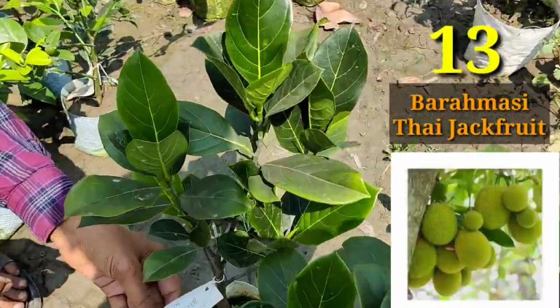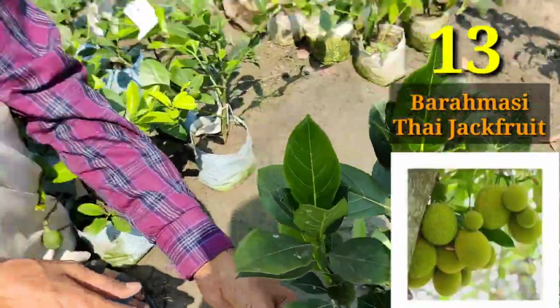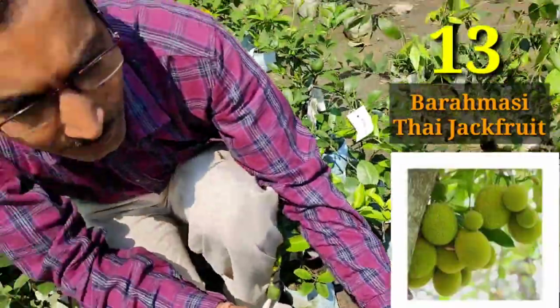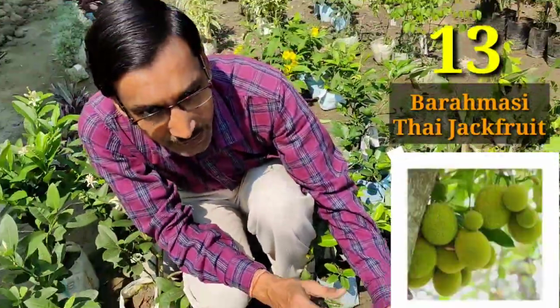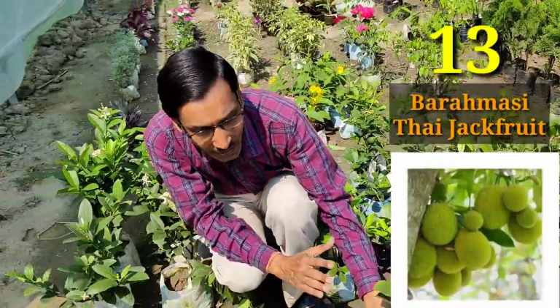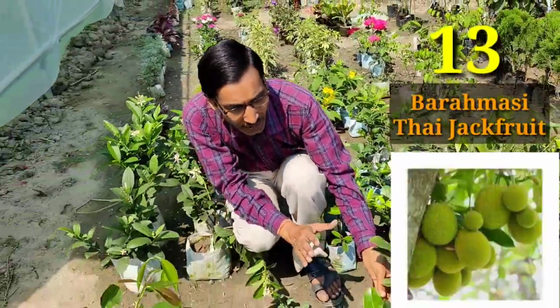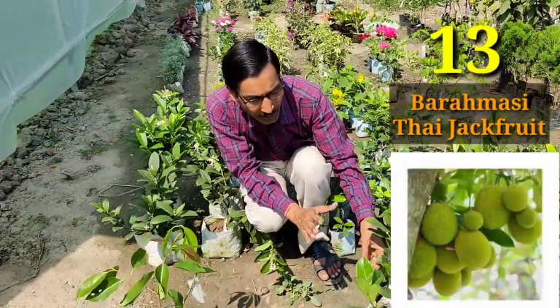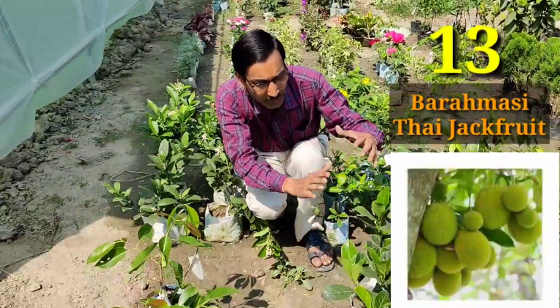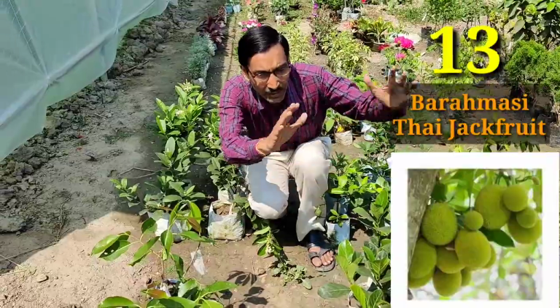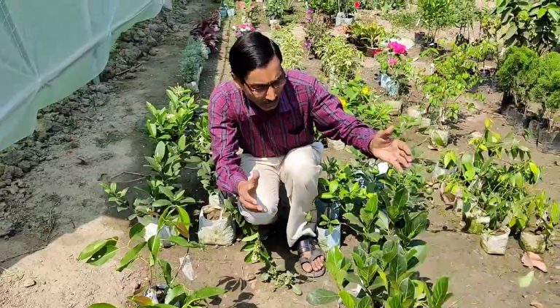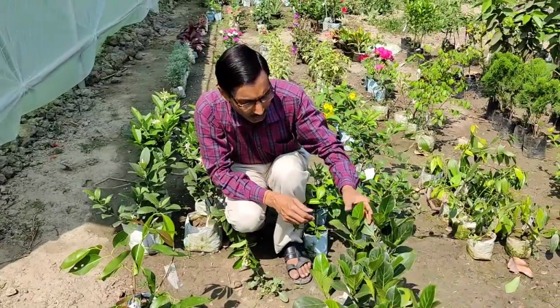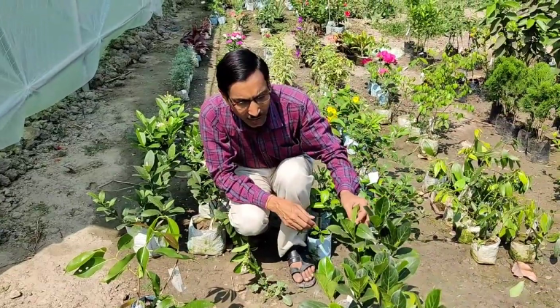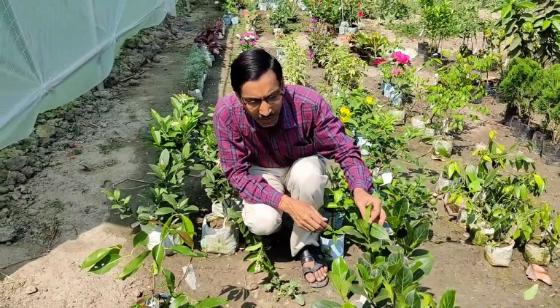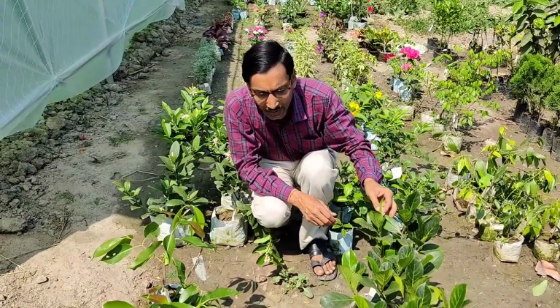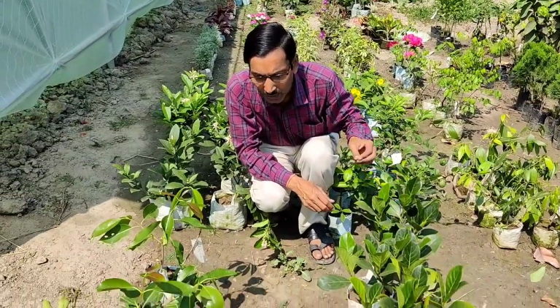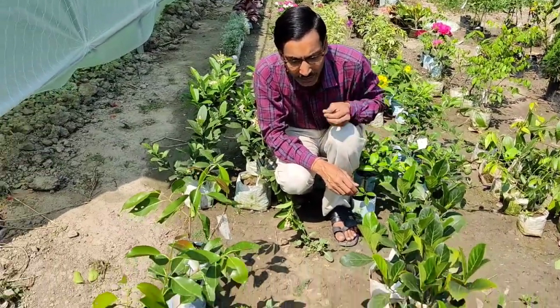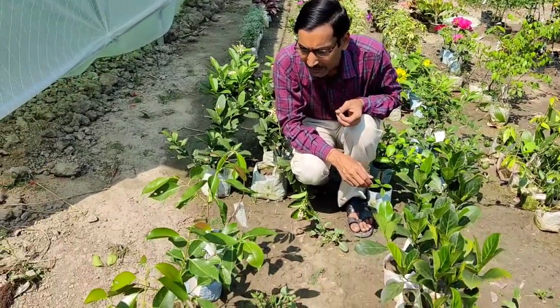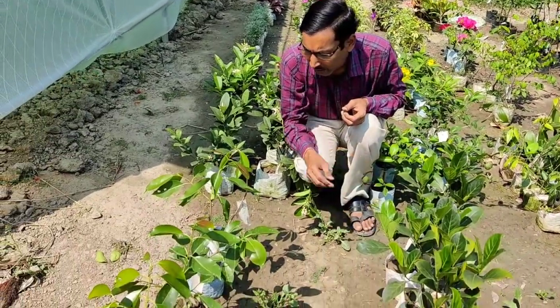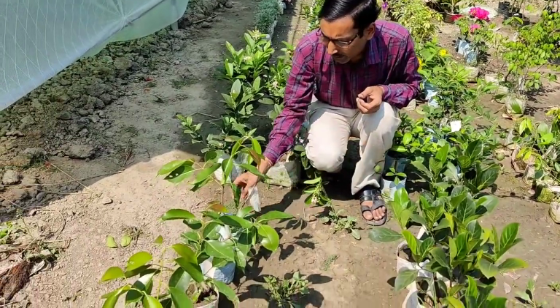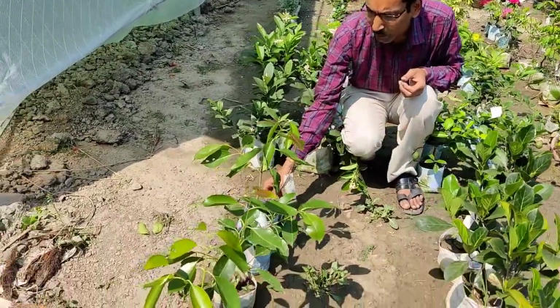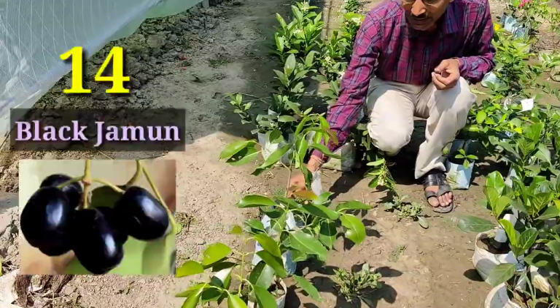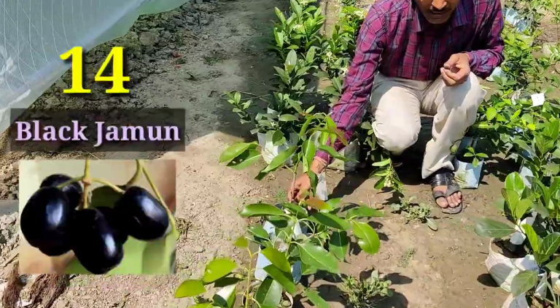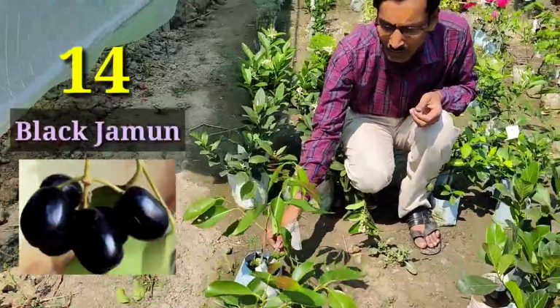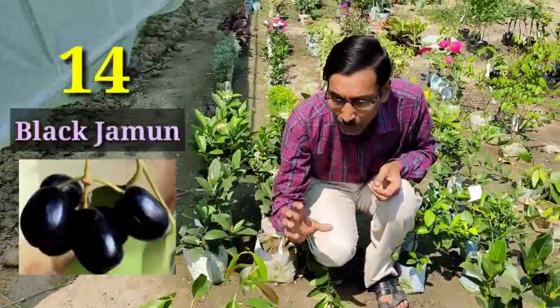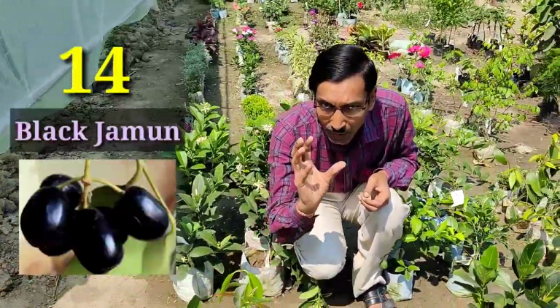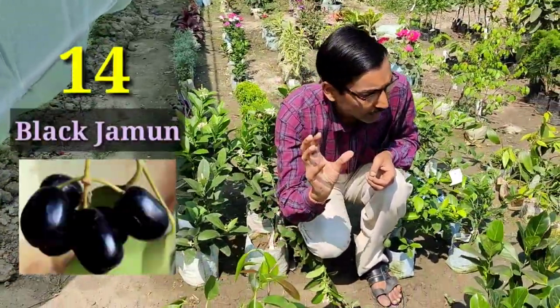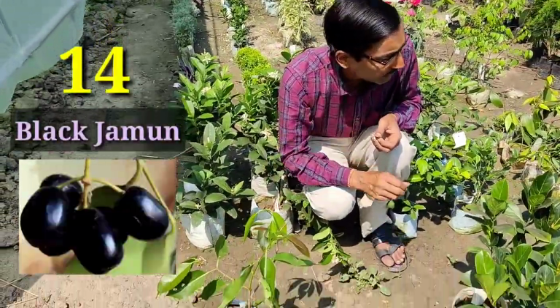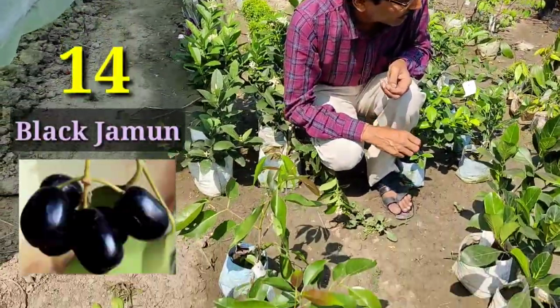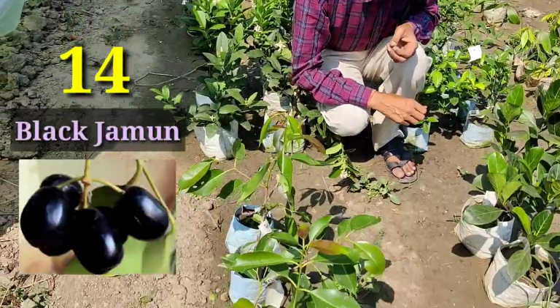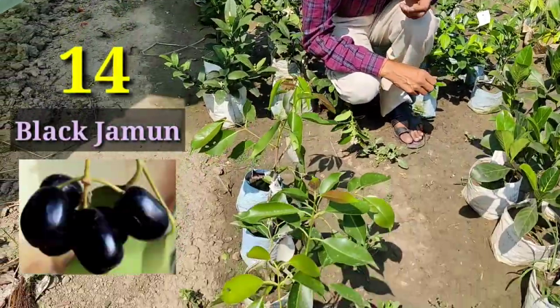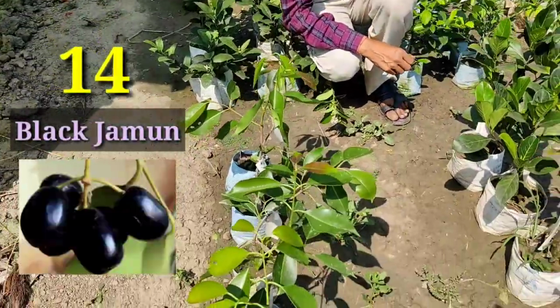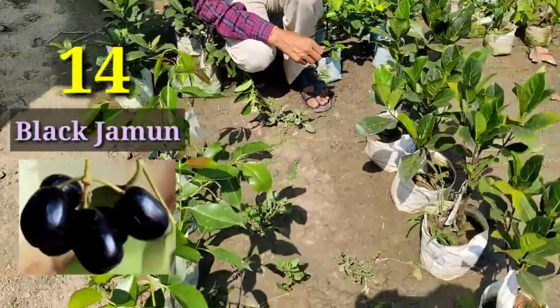Here are some Thai jackfruit and baramasi jackfruit — you can get fruit around the year from these. Some red jackfruits and pink jackfruits are also here. There is also black jamun or black plum you can grow — it is very nice and very sweet.